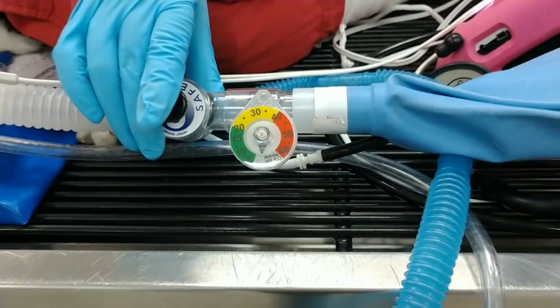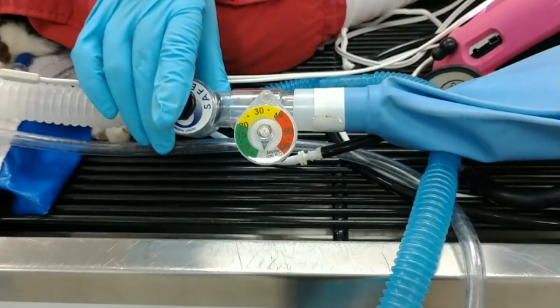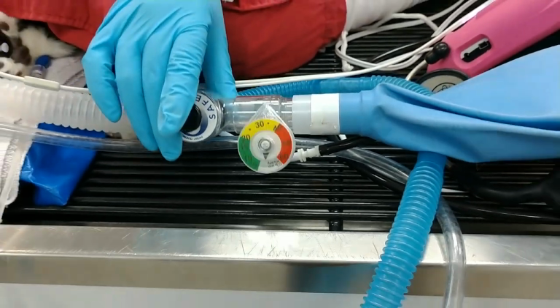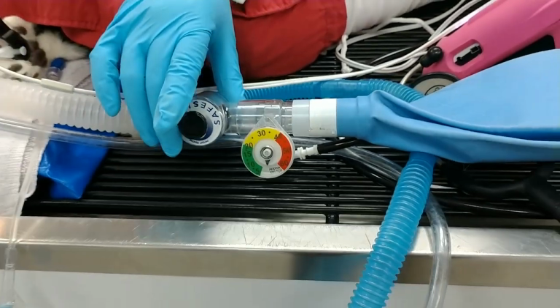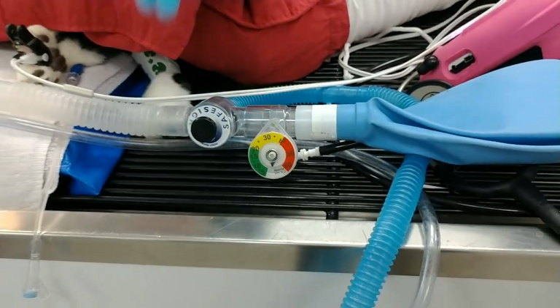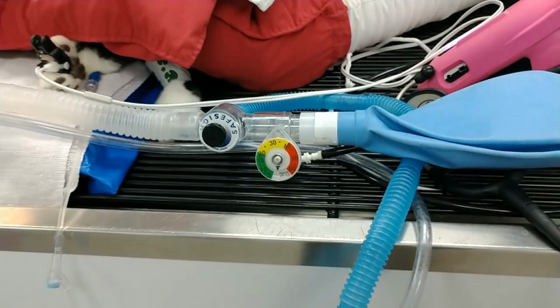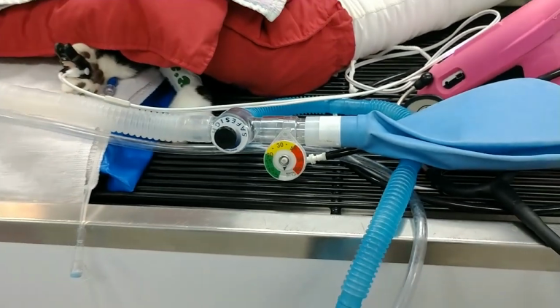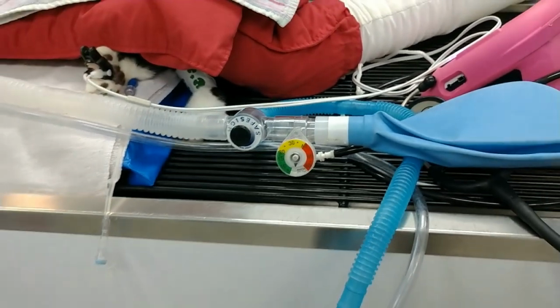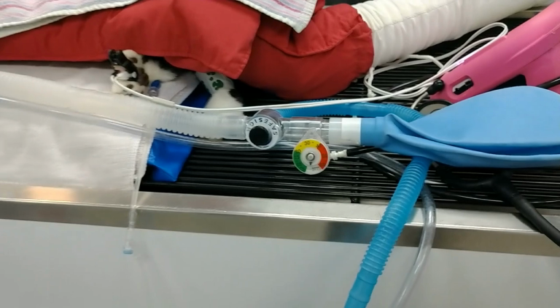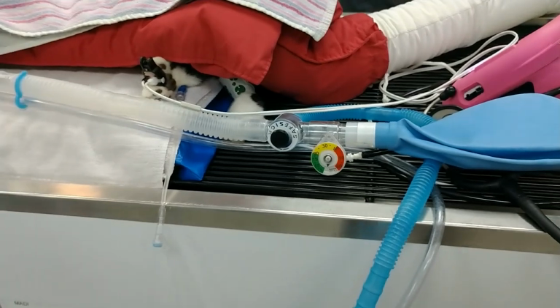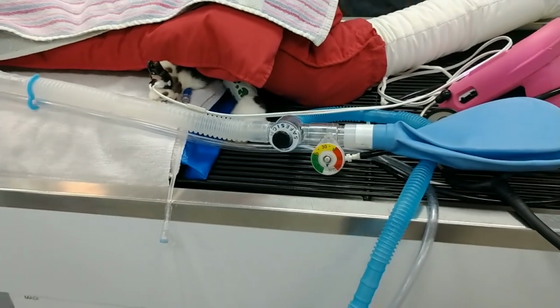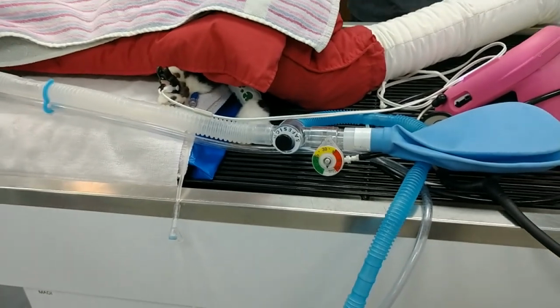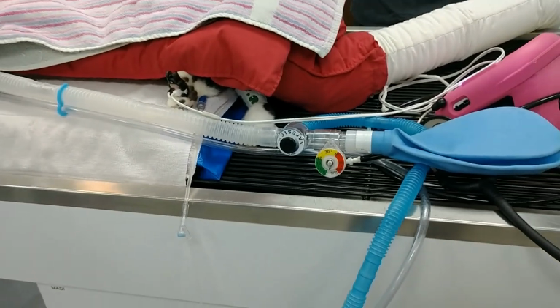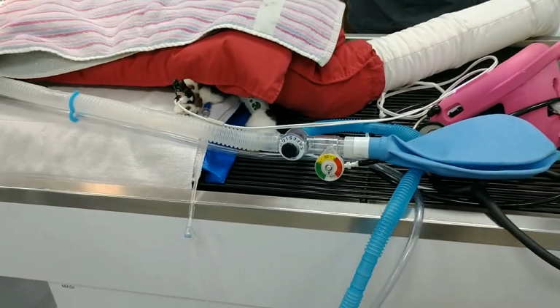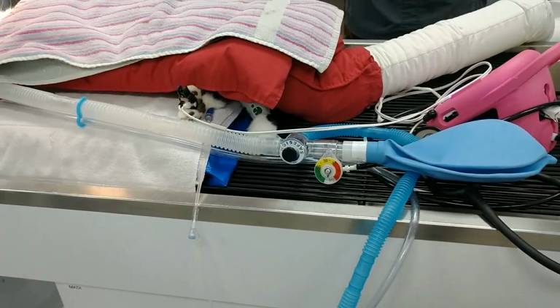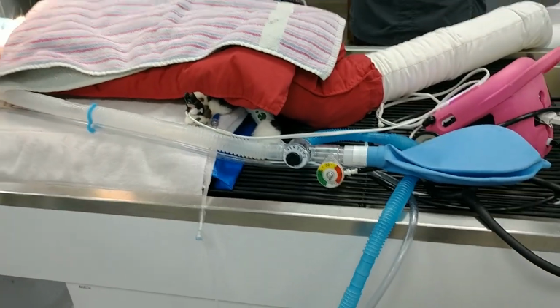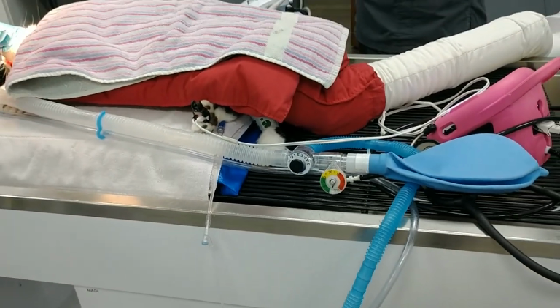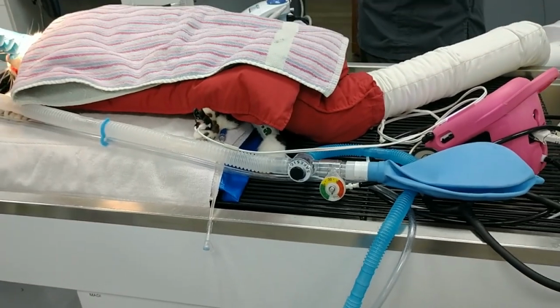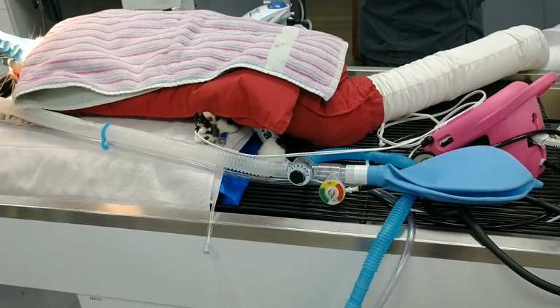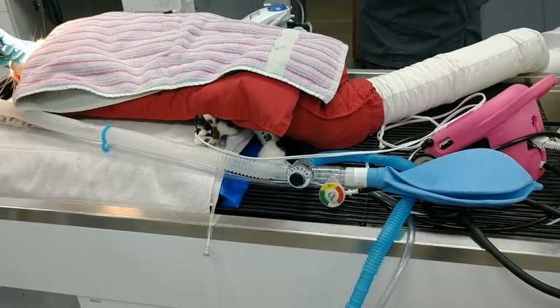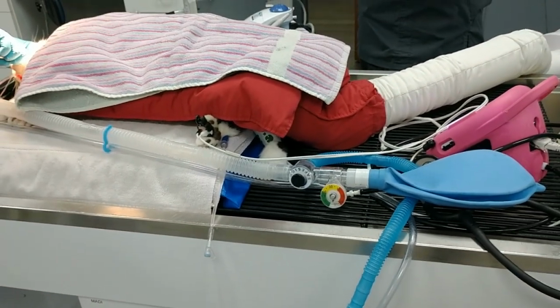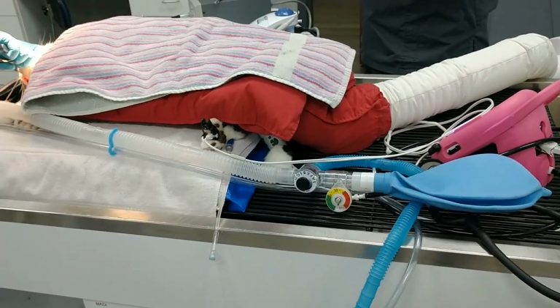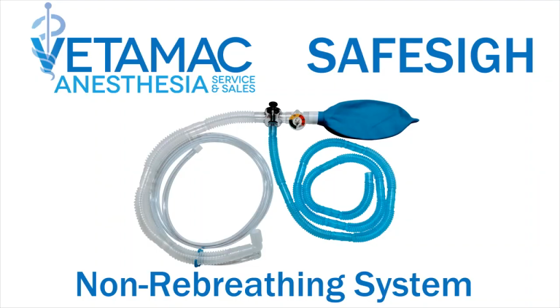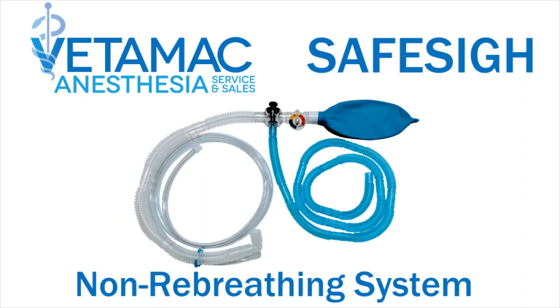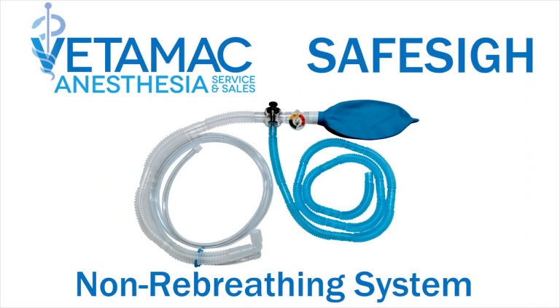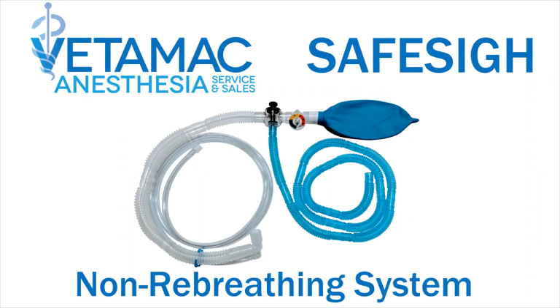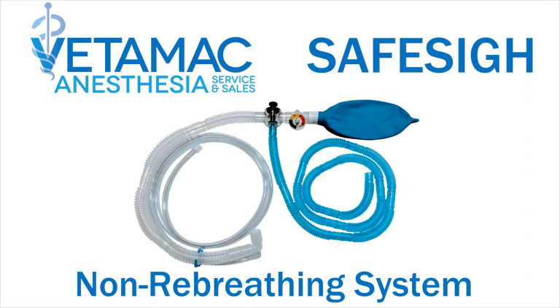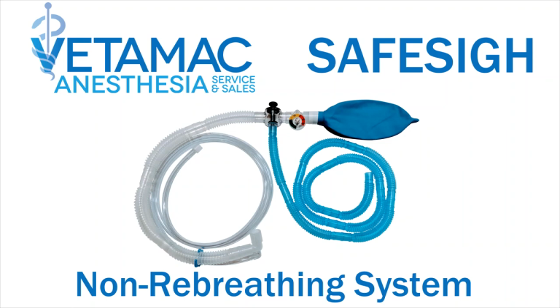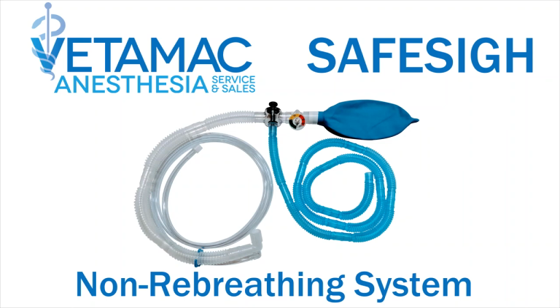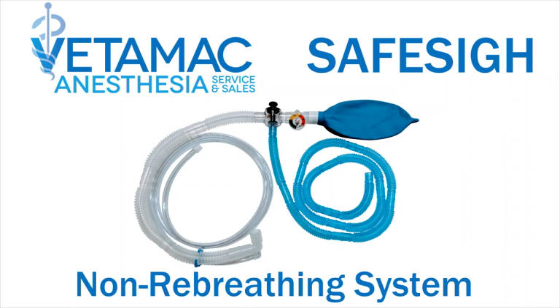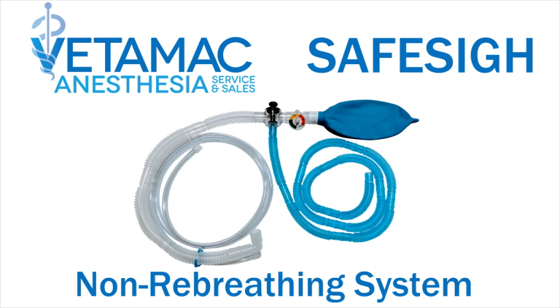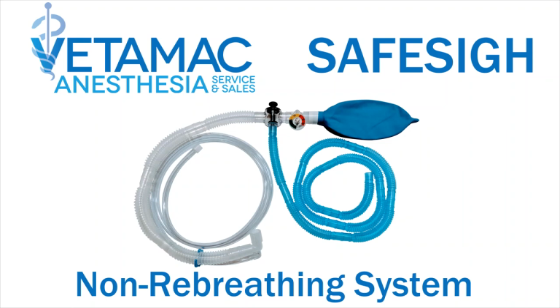The SafeSci non-rebreathing system allows you to safely give your smaller patients a breath without fear of causing trauma due to over-pressurization.